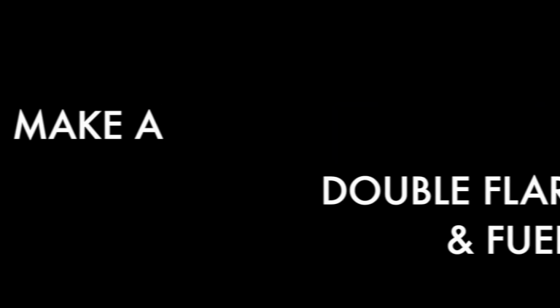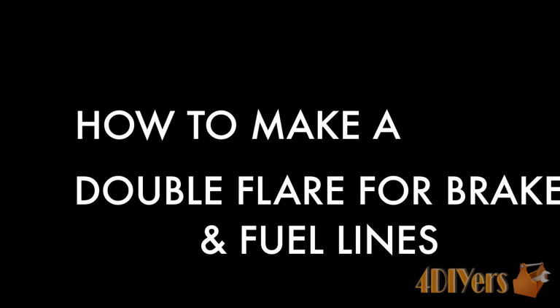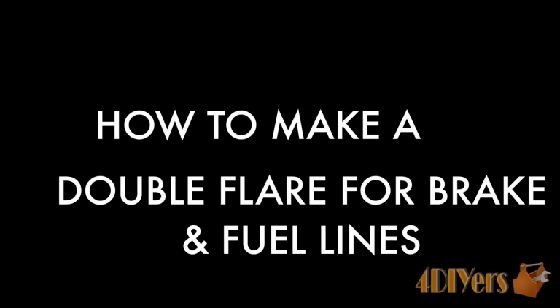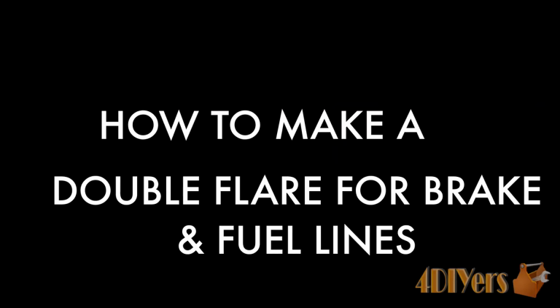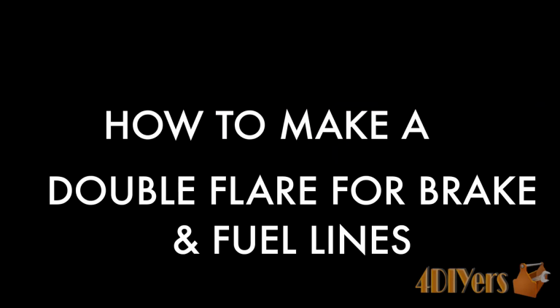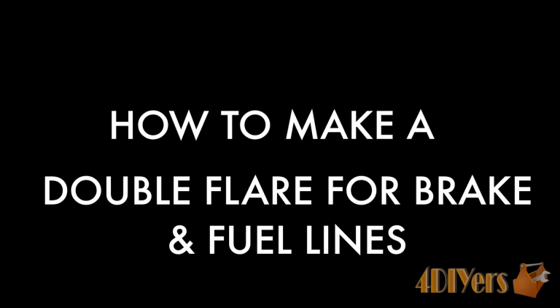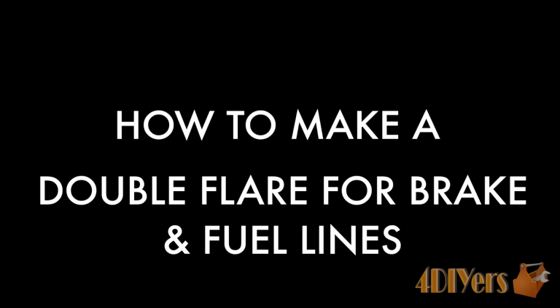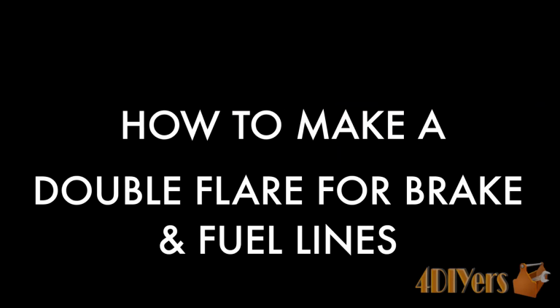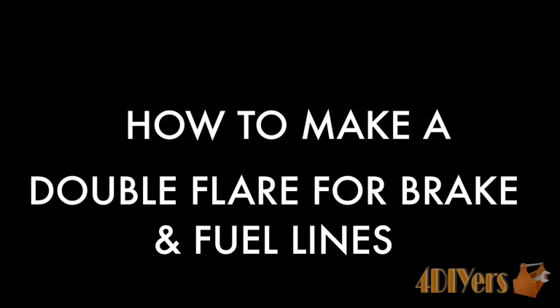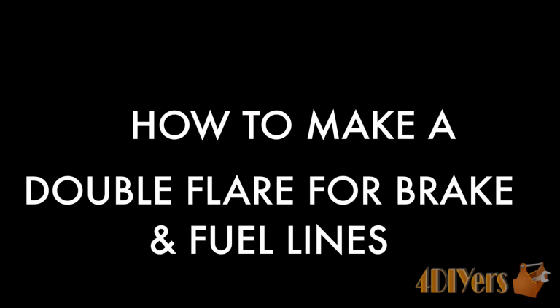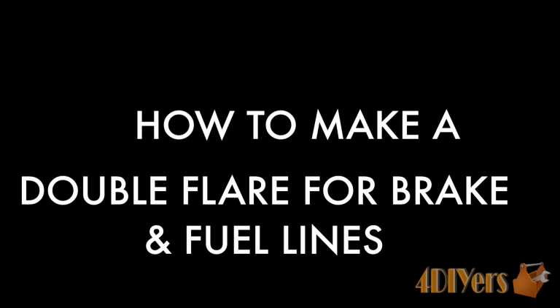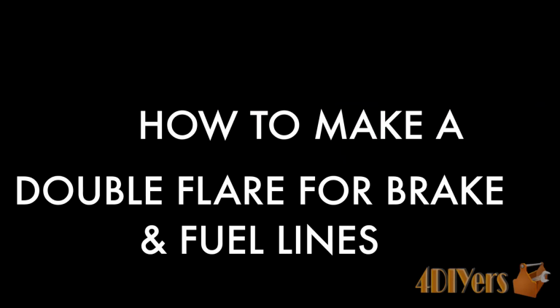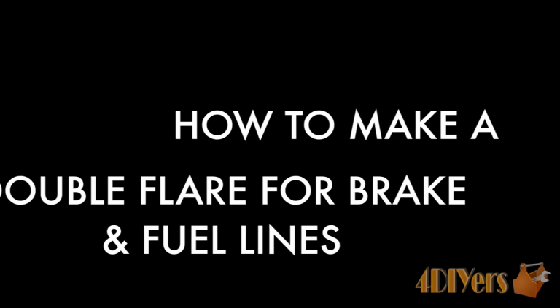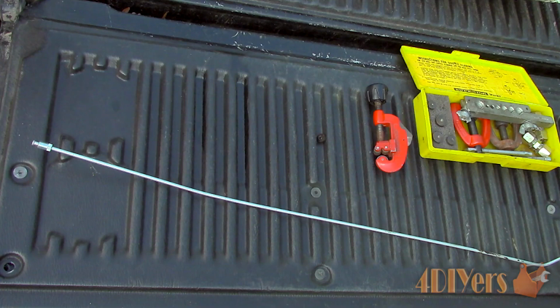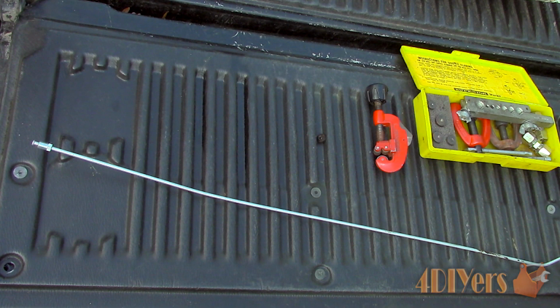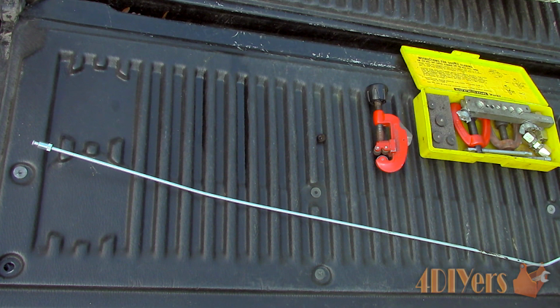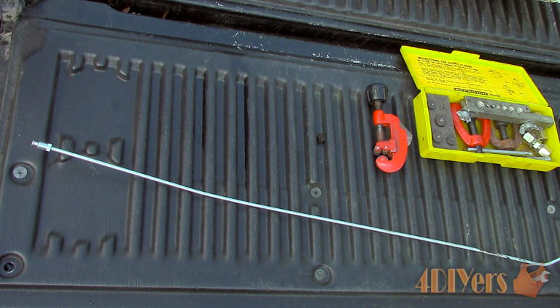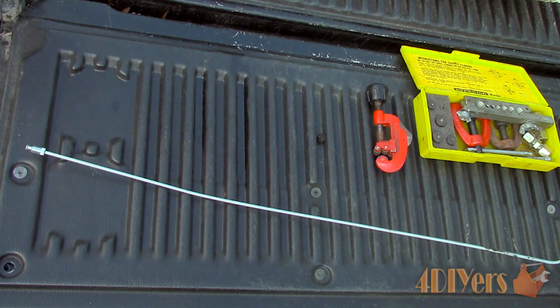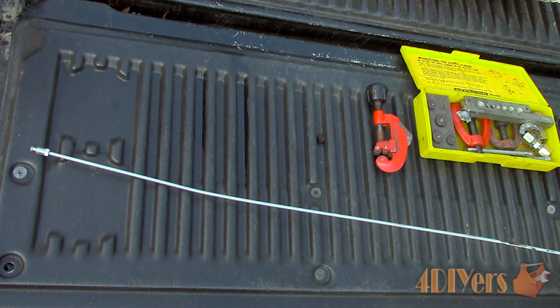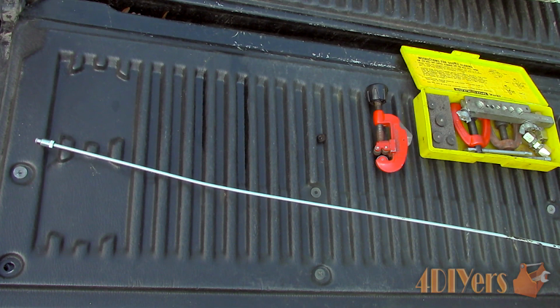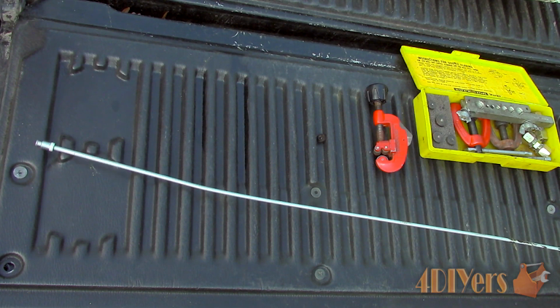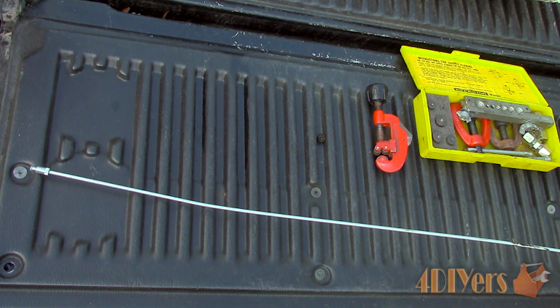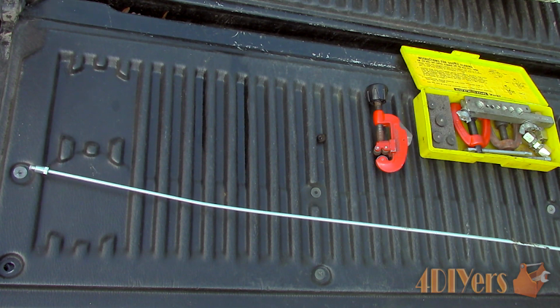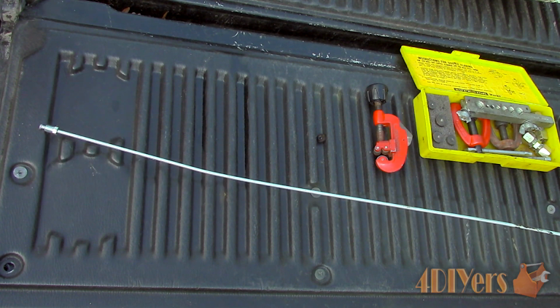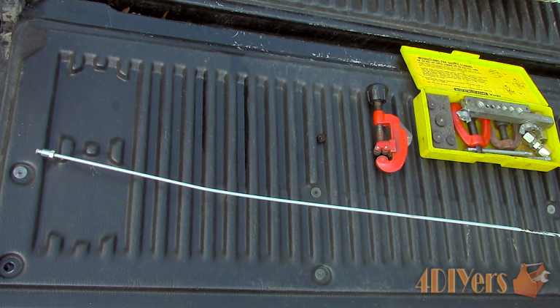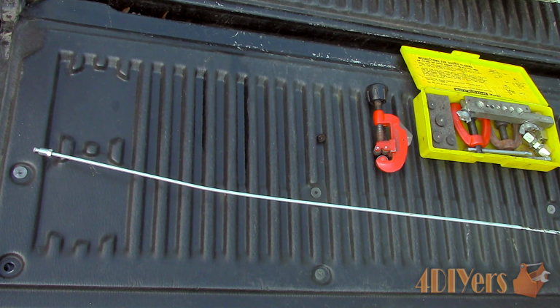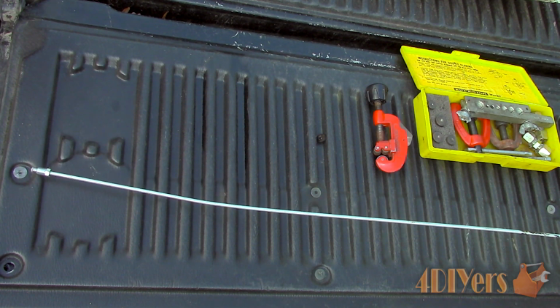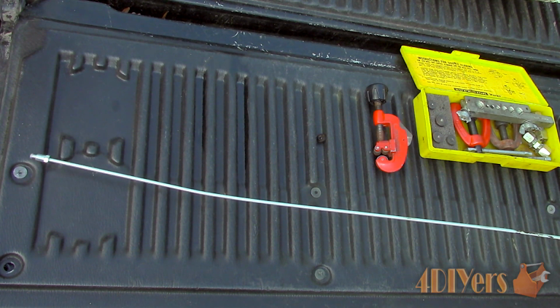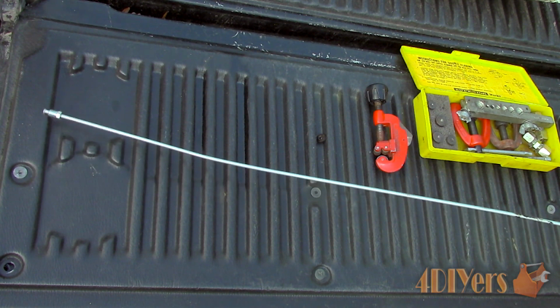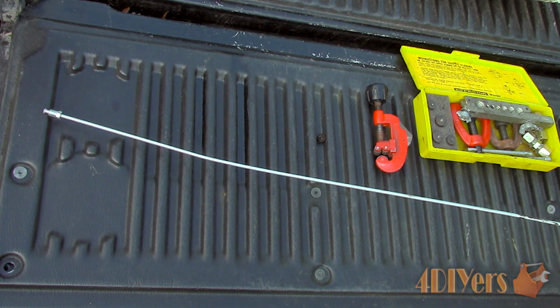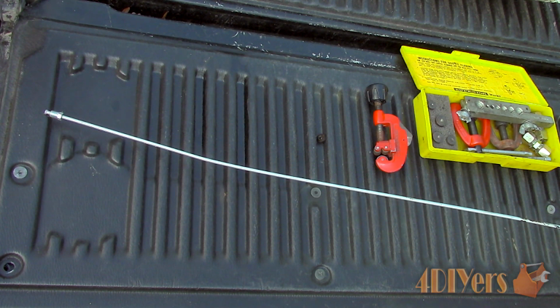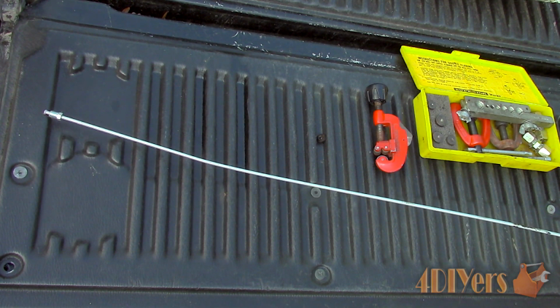Hello viewers, 4DIYers here with another tutorial video for everyone. In this particular video I'll be doing a demonstration on how to make a double flare on a brake line.